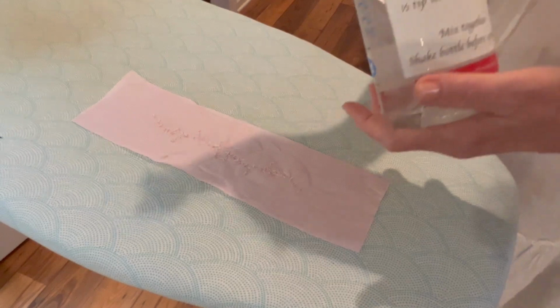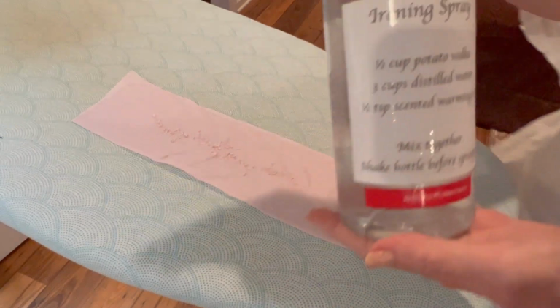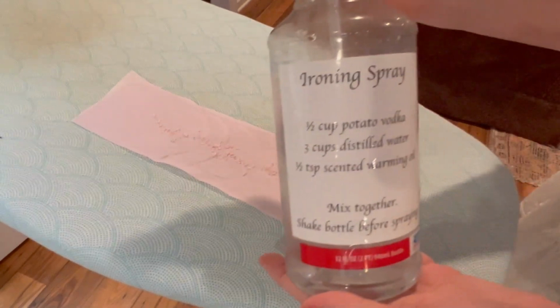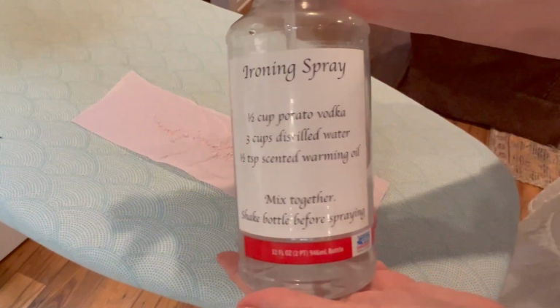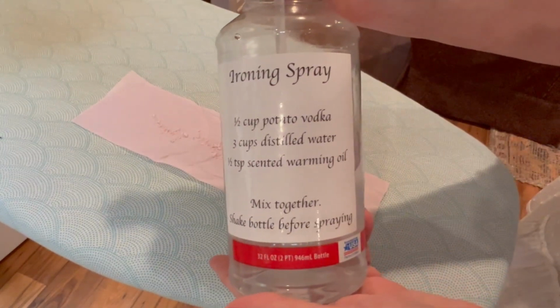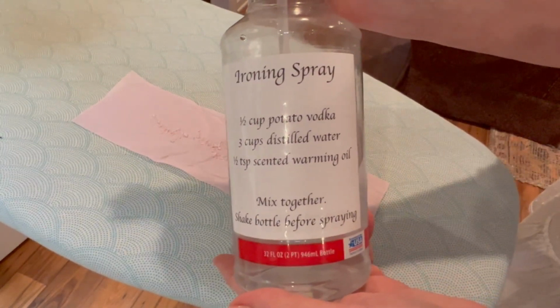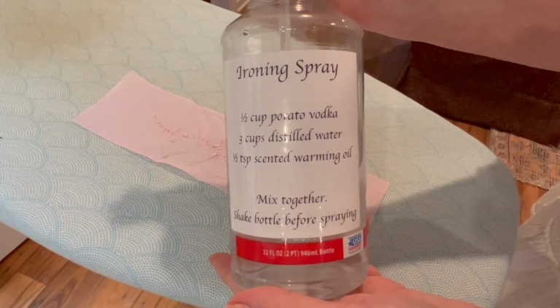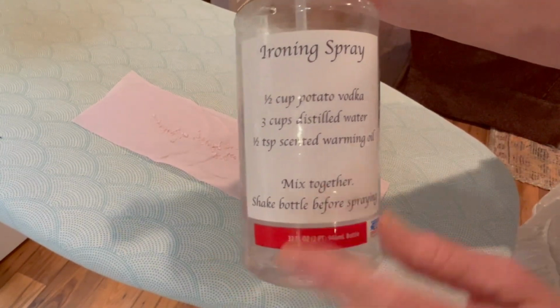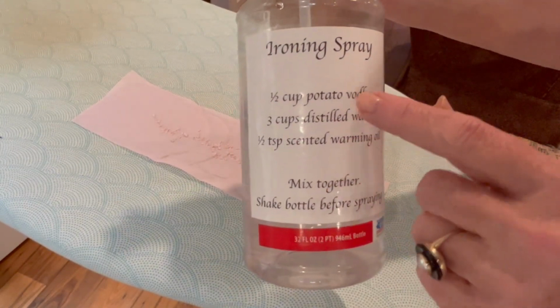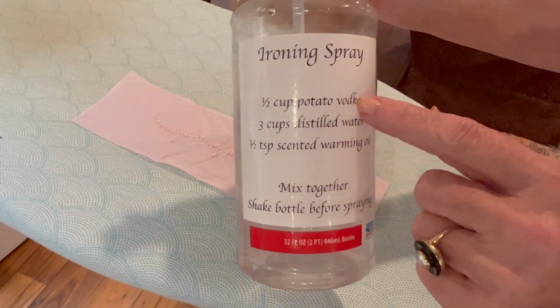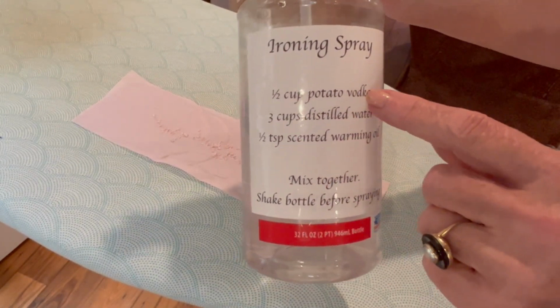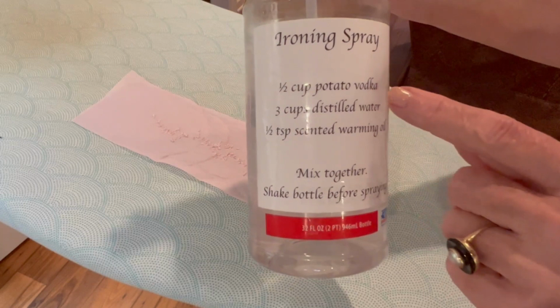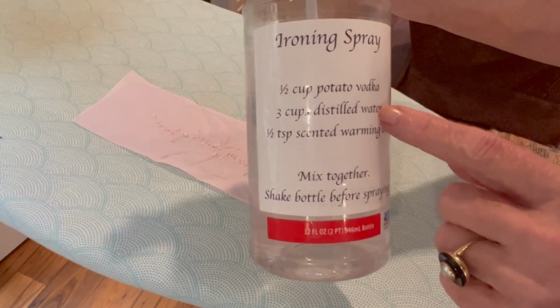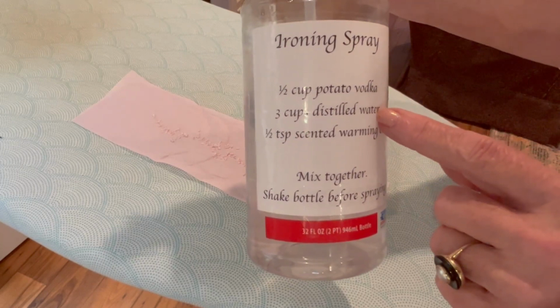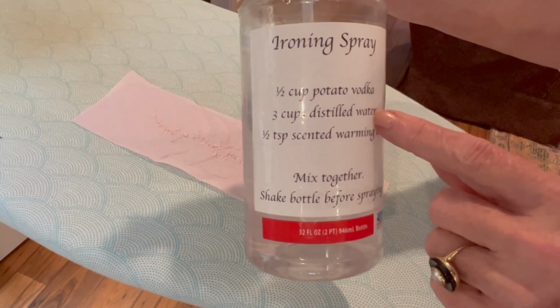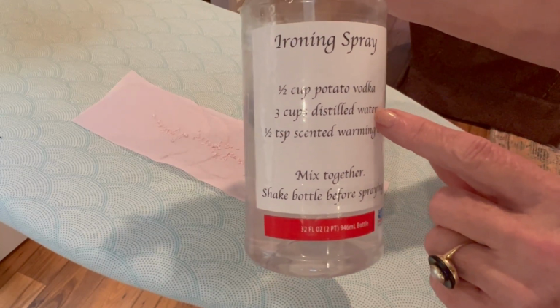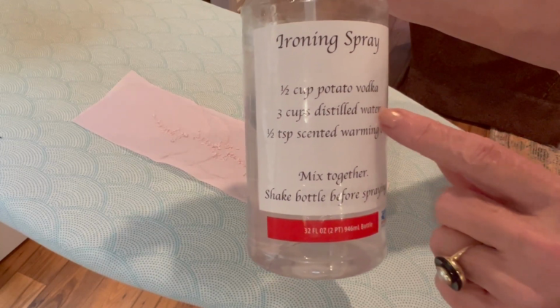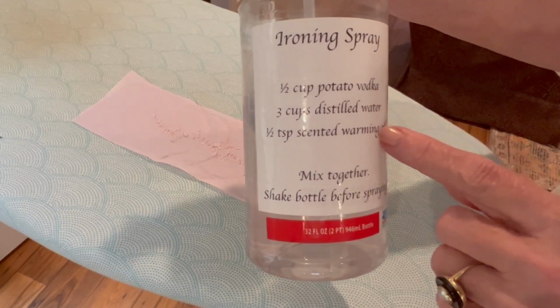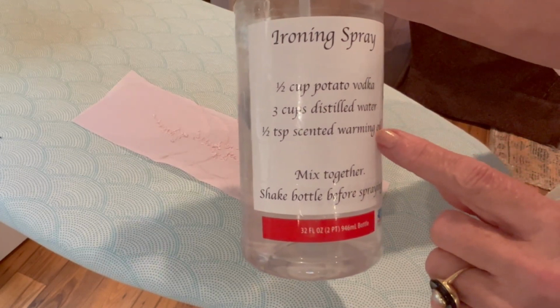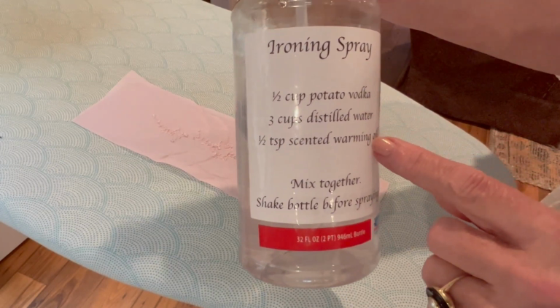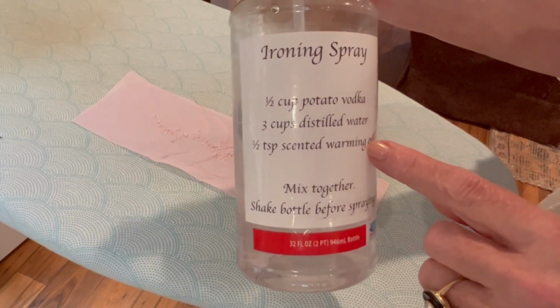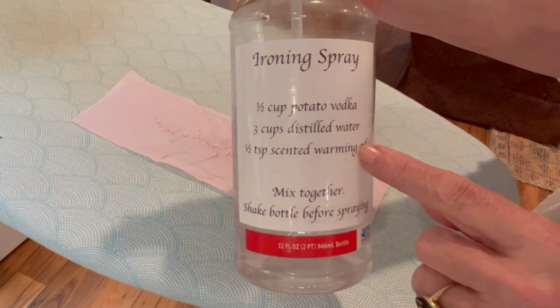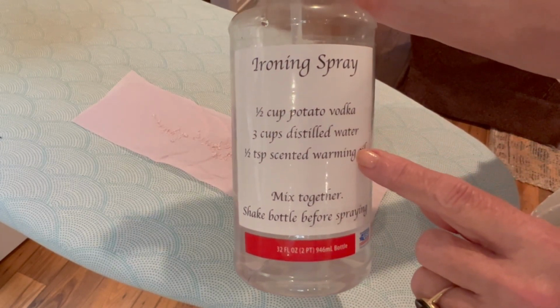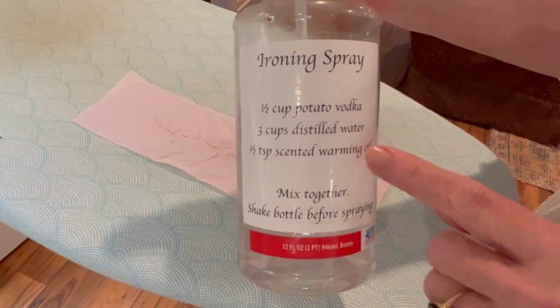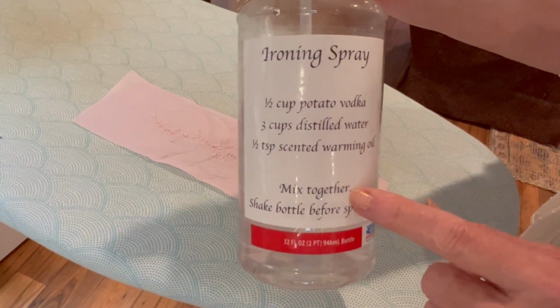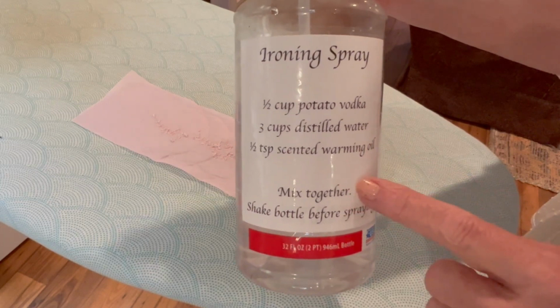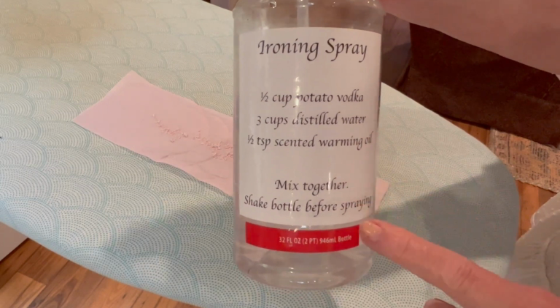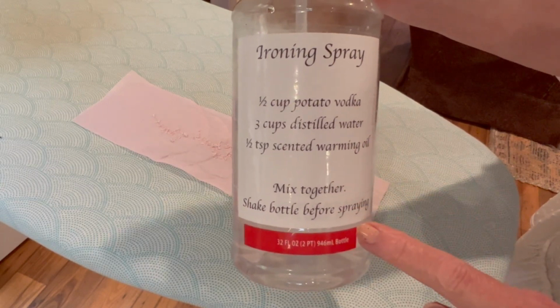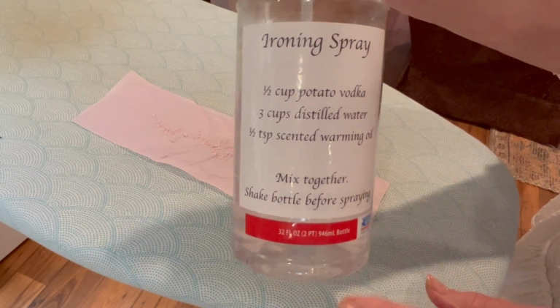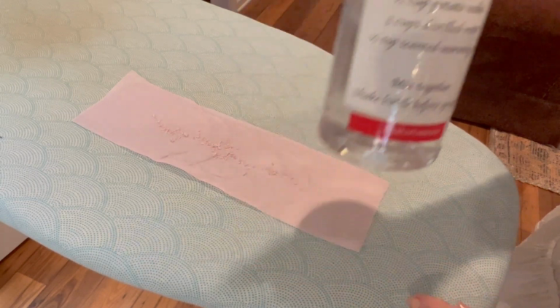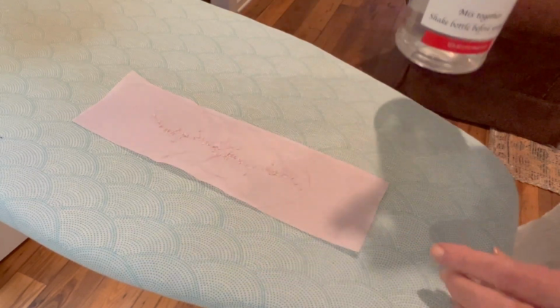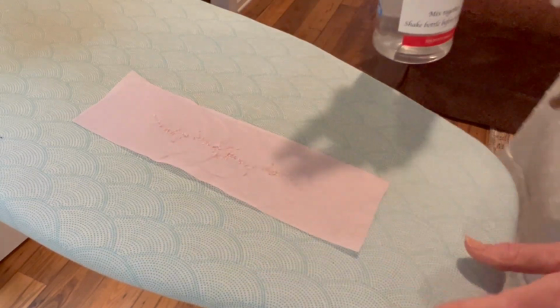Now I've got my ironing spray that I use. I mix a half a cup of potato vodka with three cups of distilled water and about half a teaspoon of scented warming oil. Mix it together, put it in a spray bottle, and shake when you're using it.